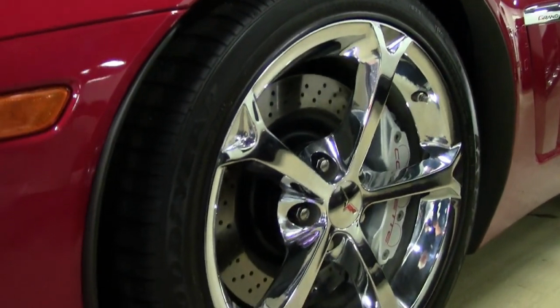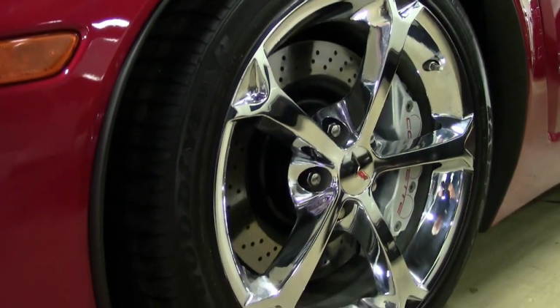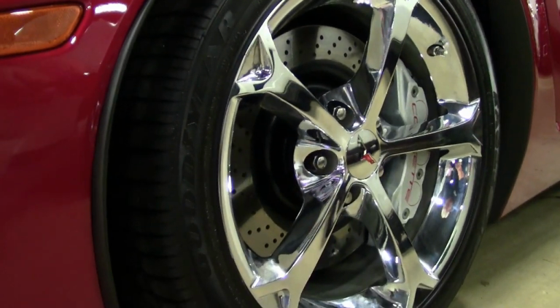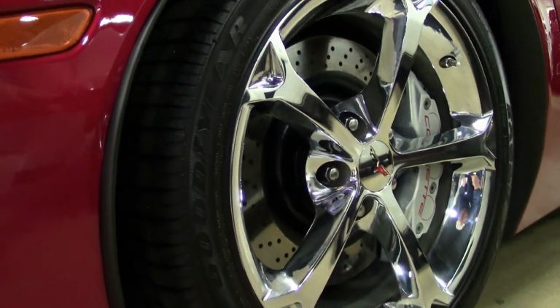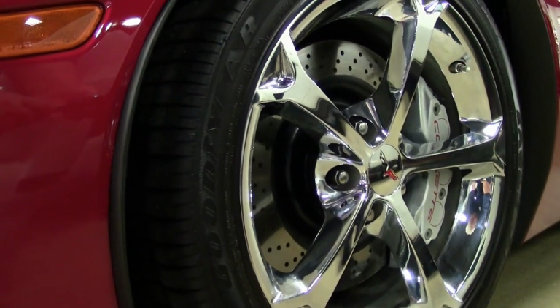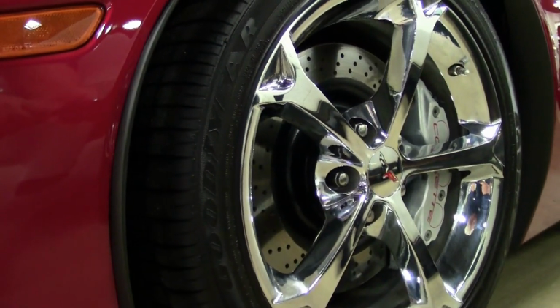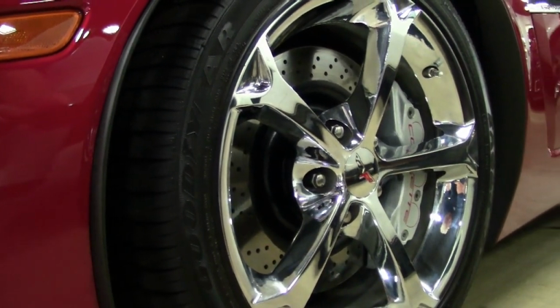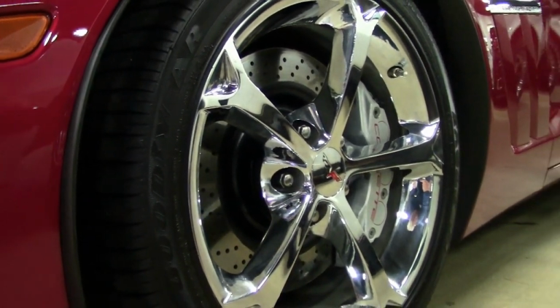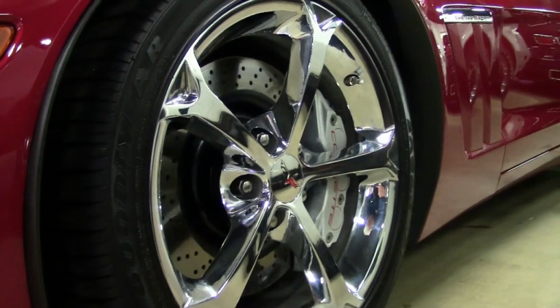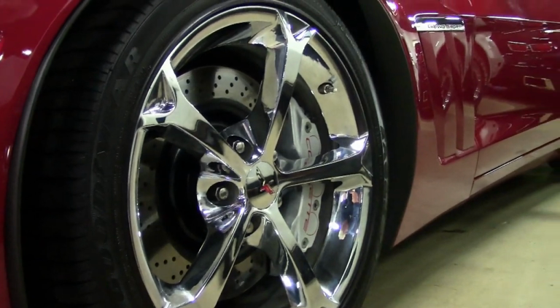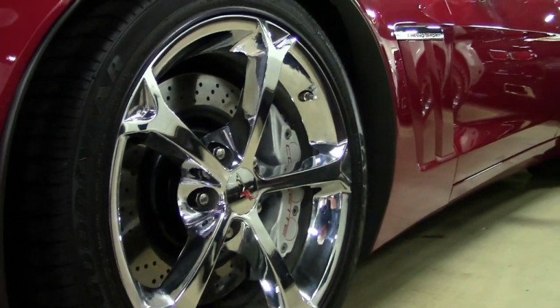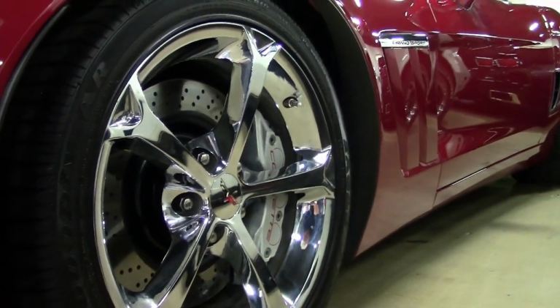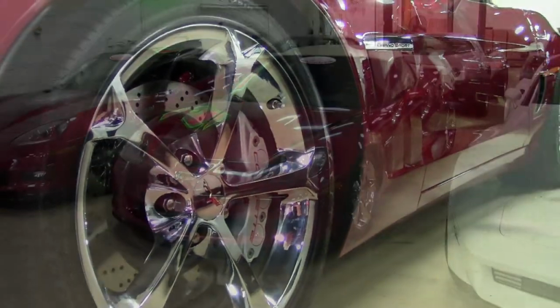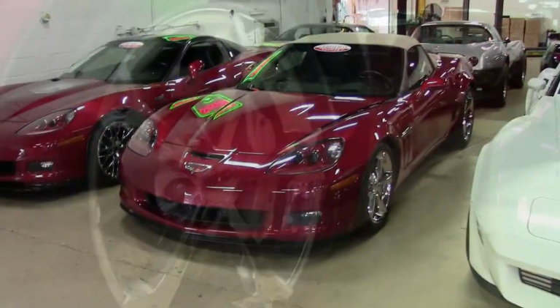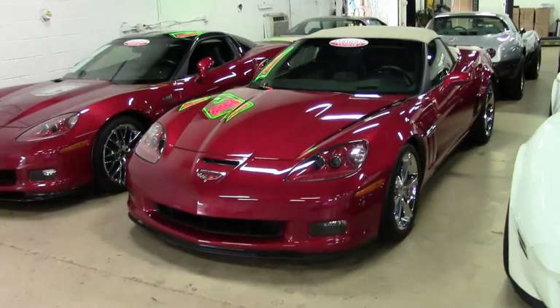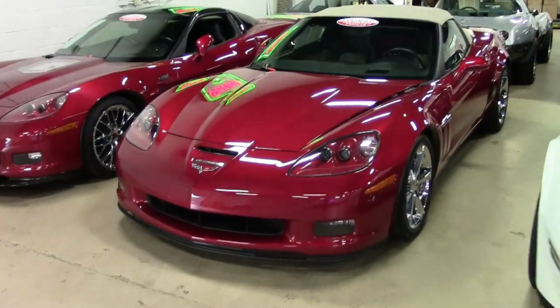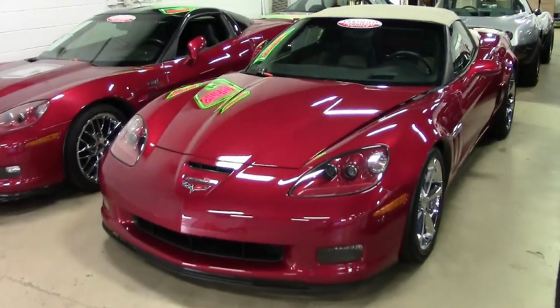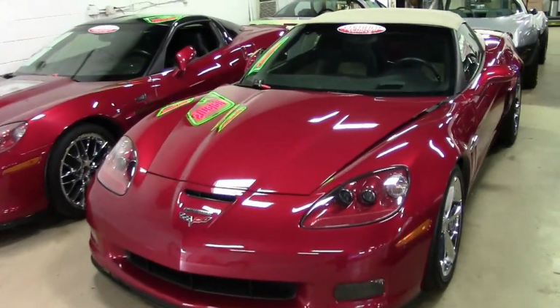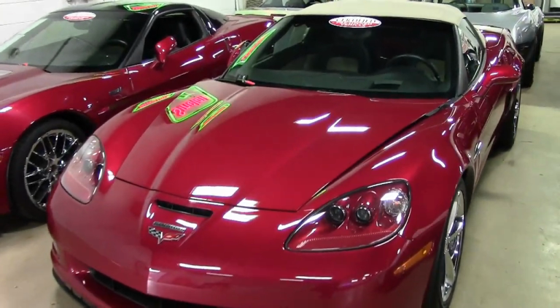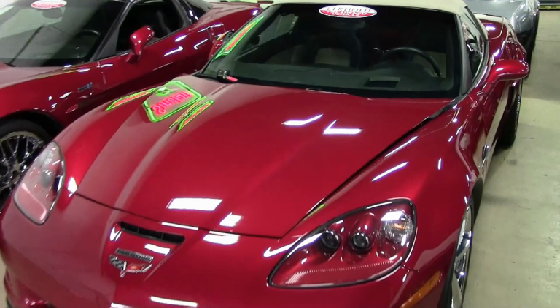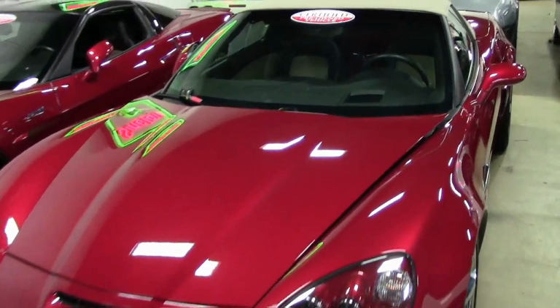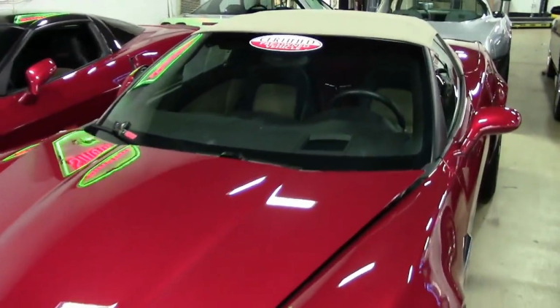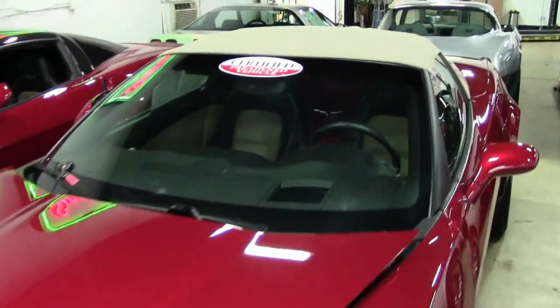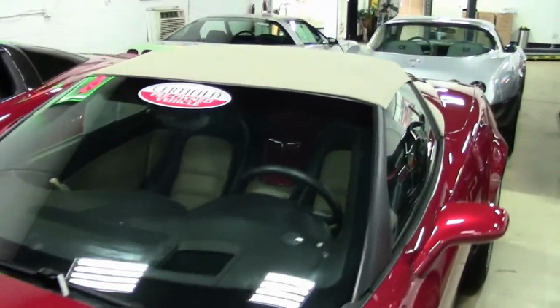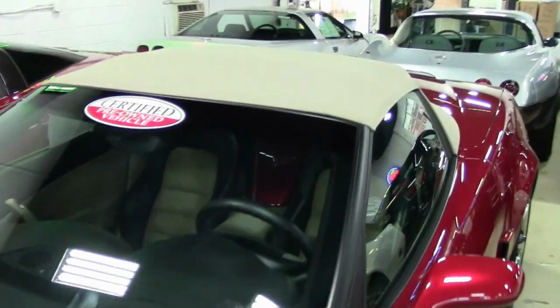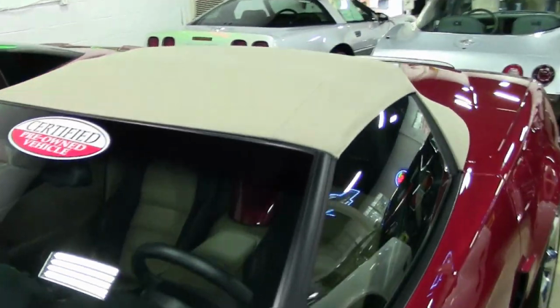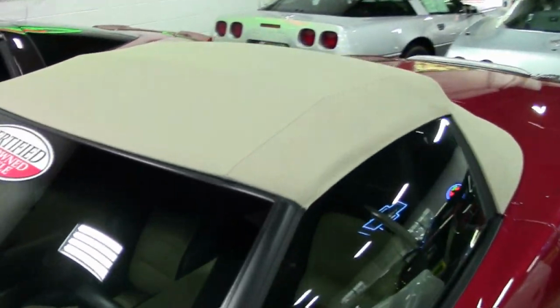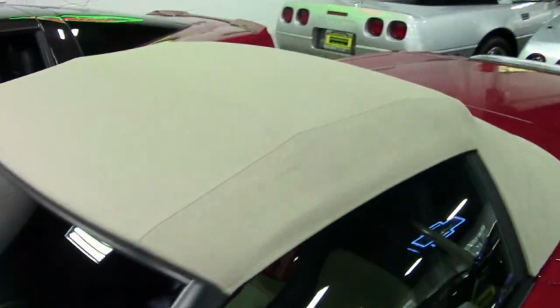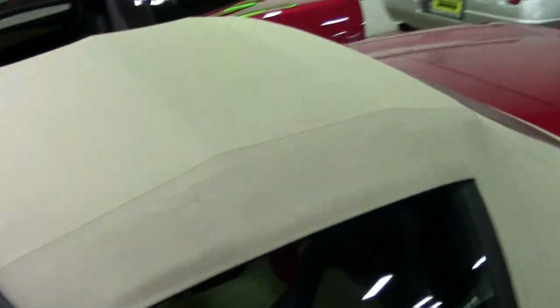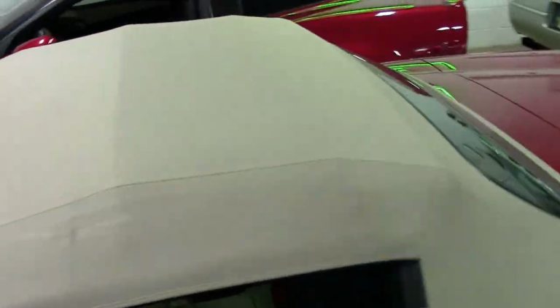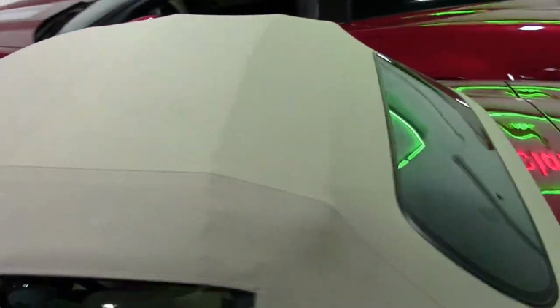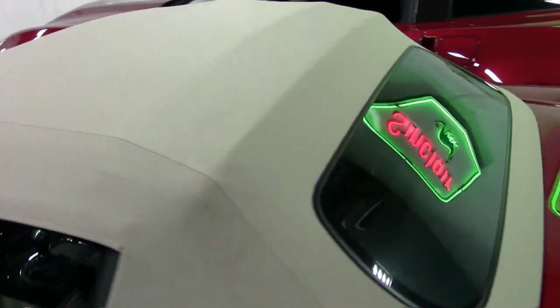The features include the $6,200 3LT preferred equipment group, which of course includes power everything, heads-up display, memory package, tilt and telescope — just every option you could want, including the Bluetooth package. It also has the Grand Sport package.